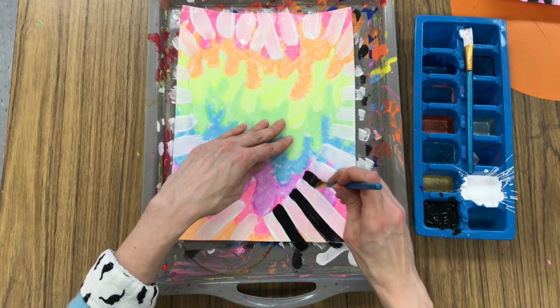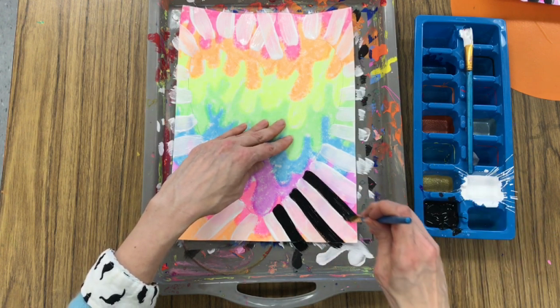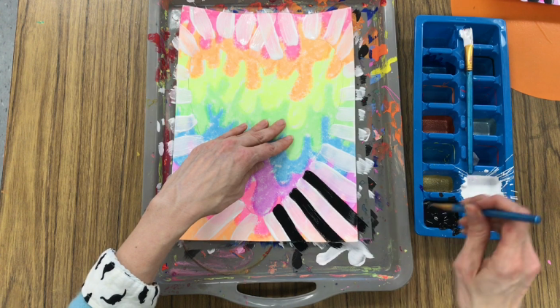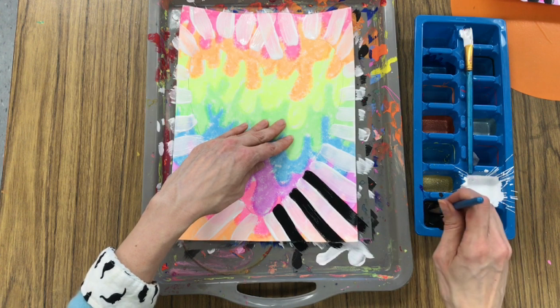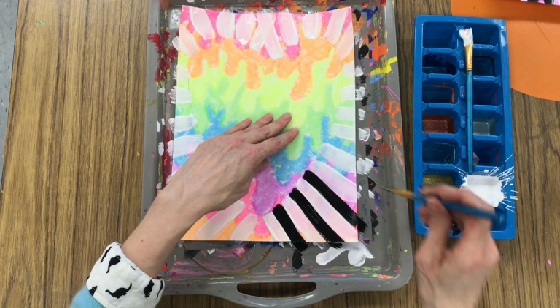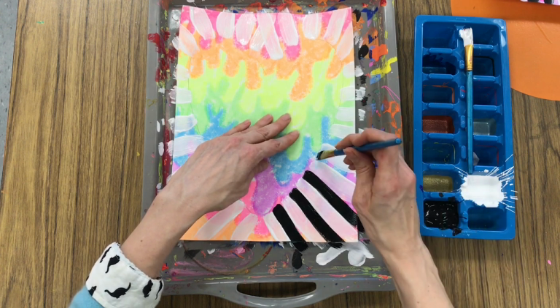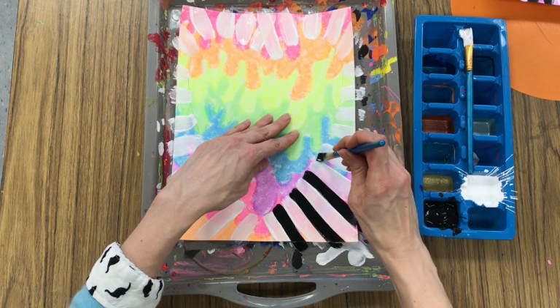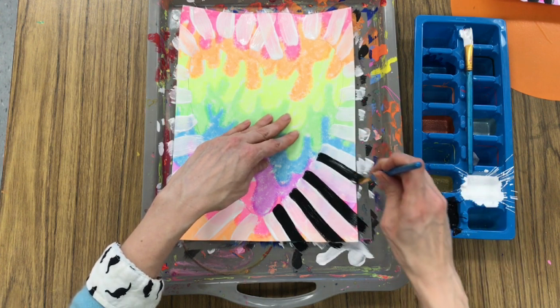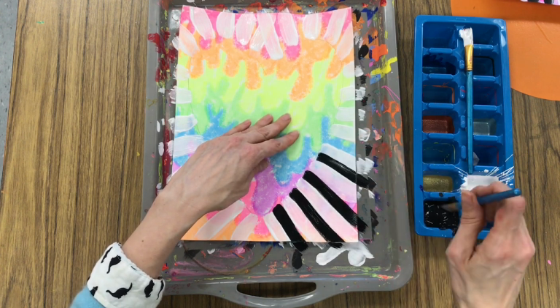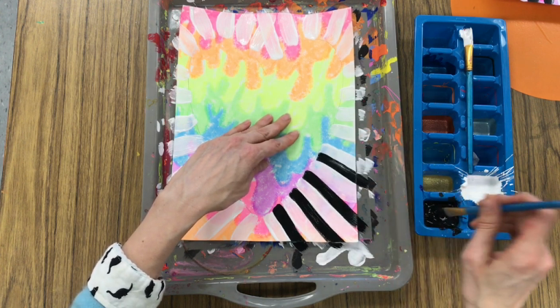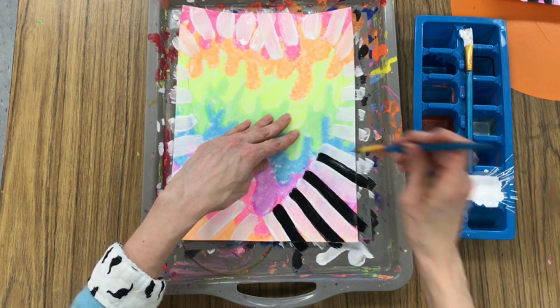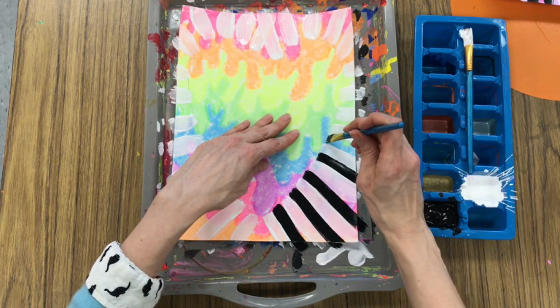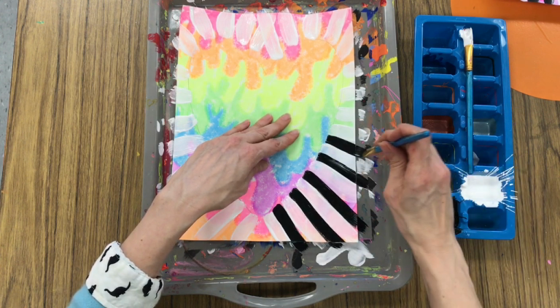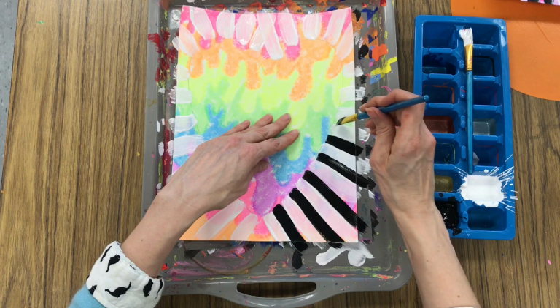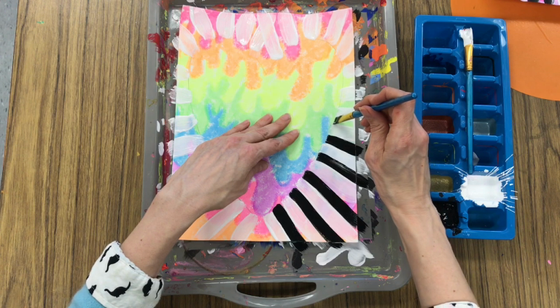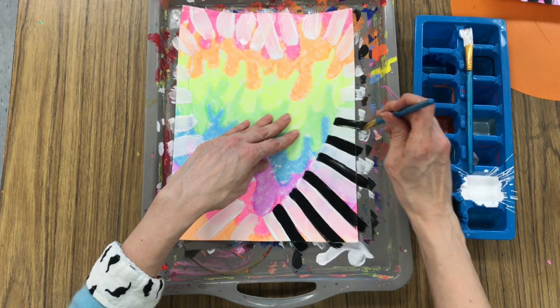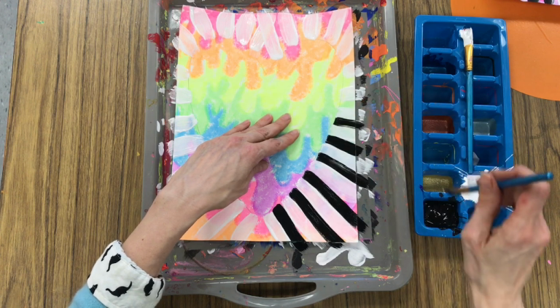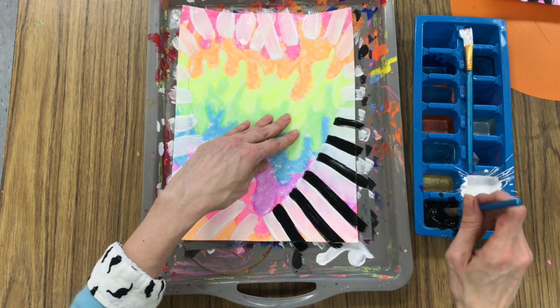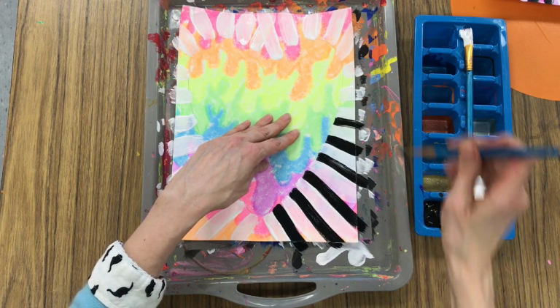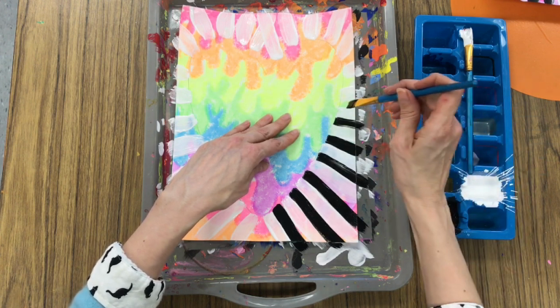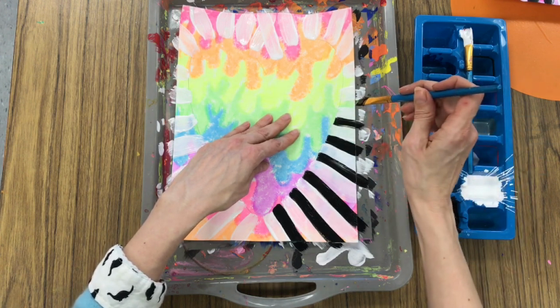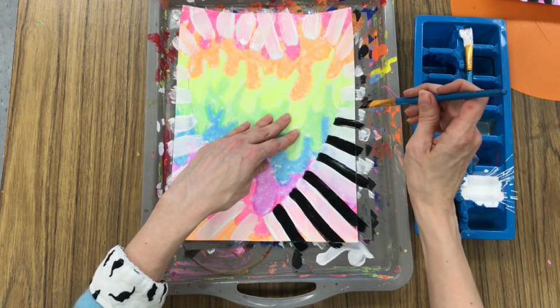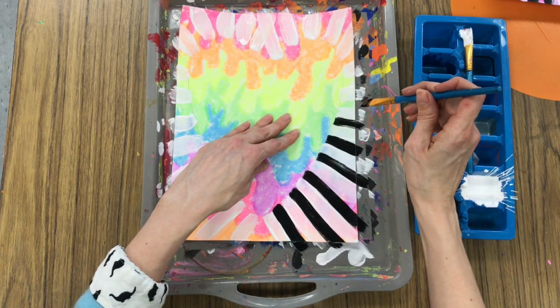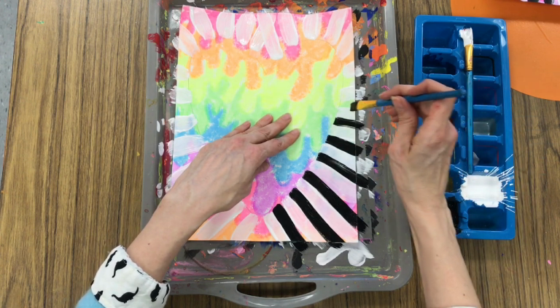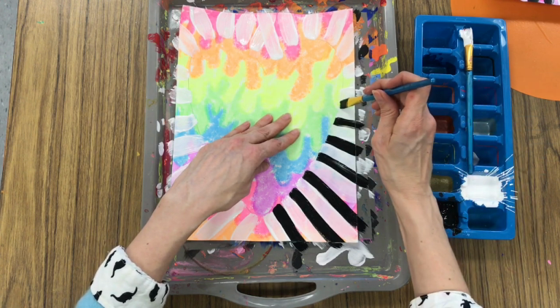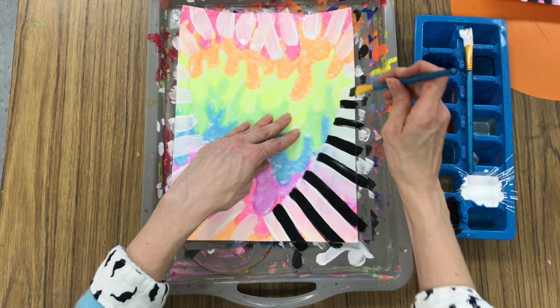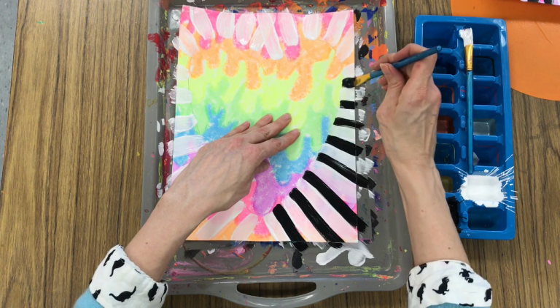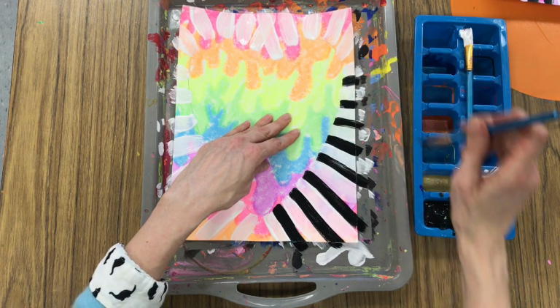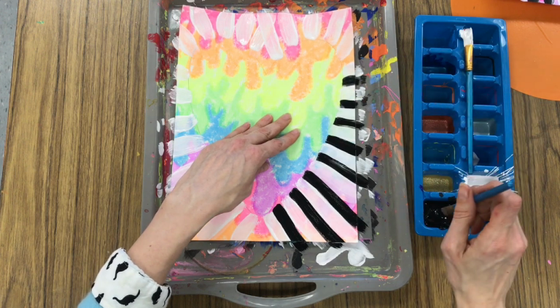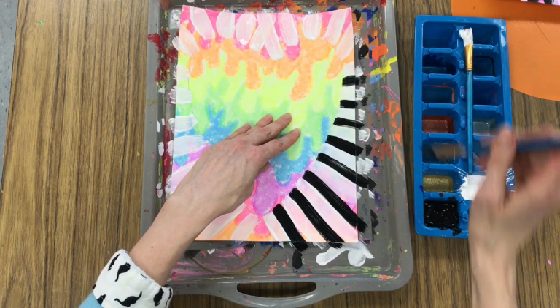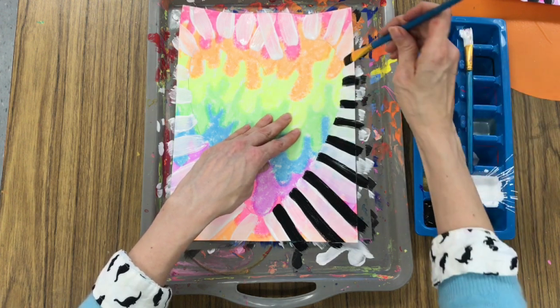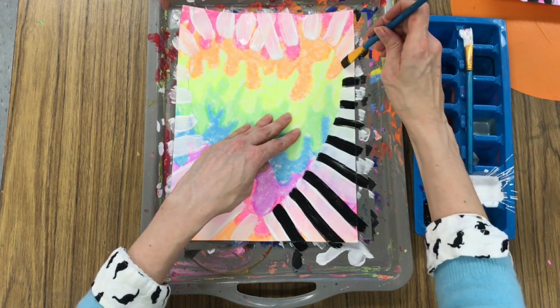I'm not making drips, I'm making radiating lines. Think of it like when you sometimes draw a sun and you draw lines coming away from the sun — those are radiating lines. It's the same thing that I'm doing with my heart.